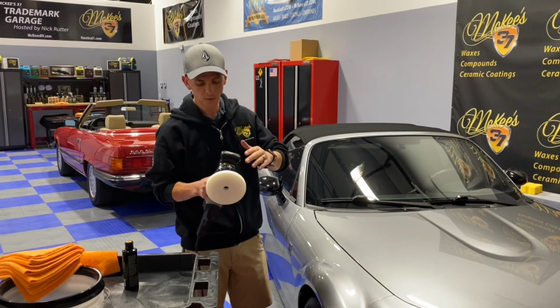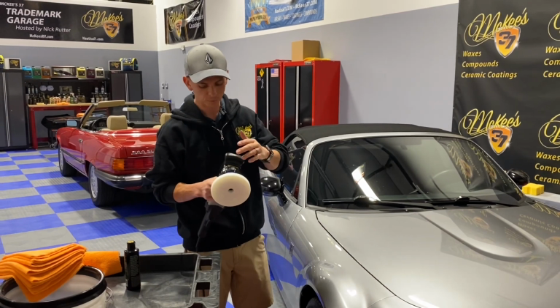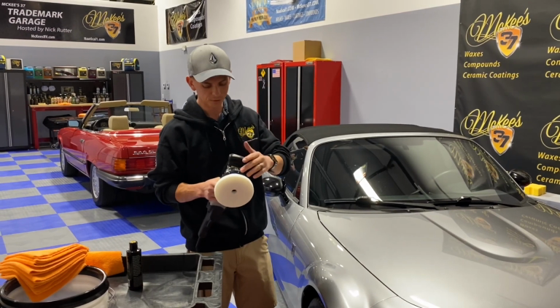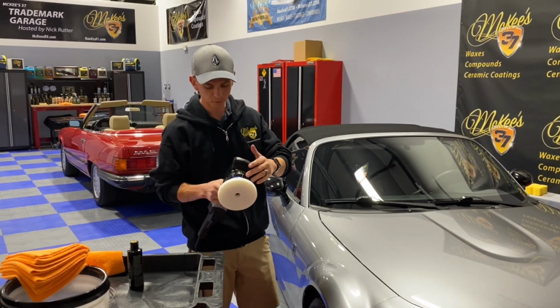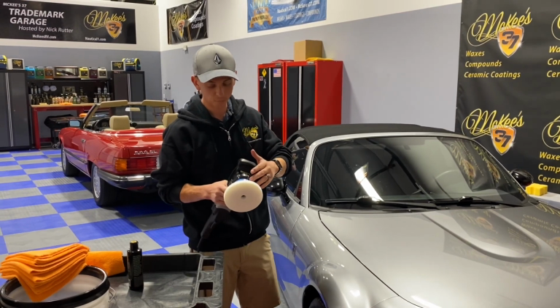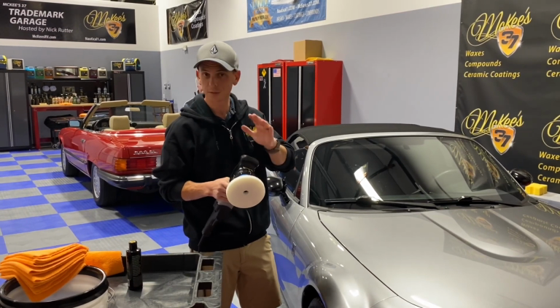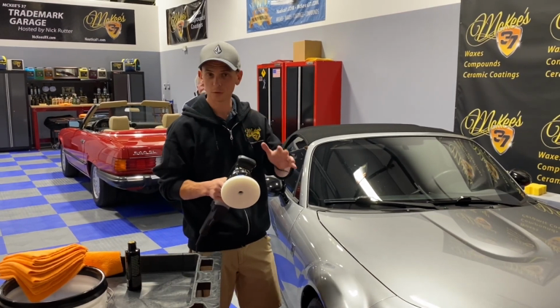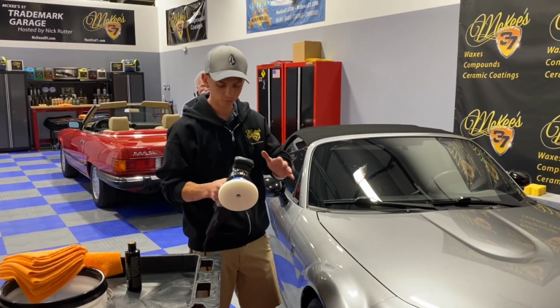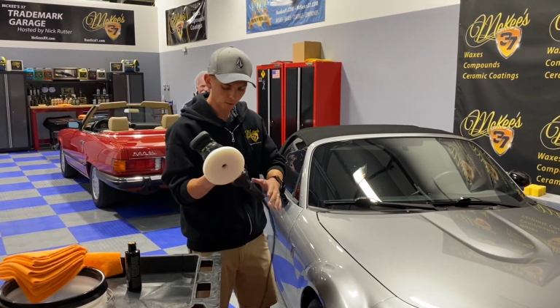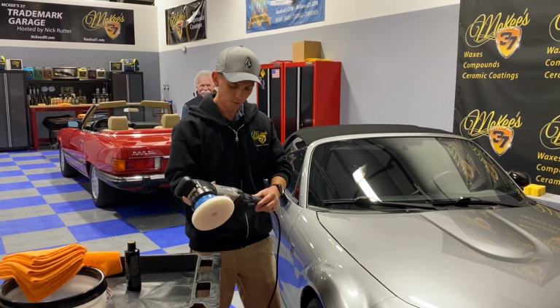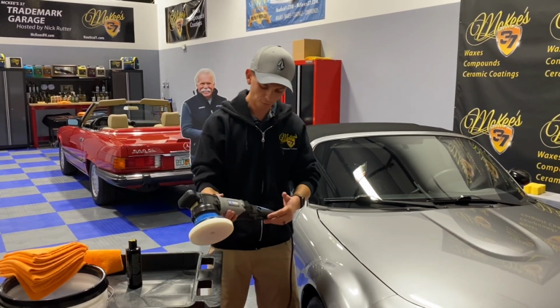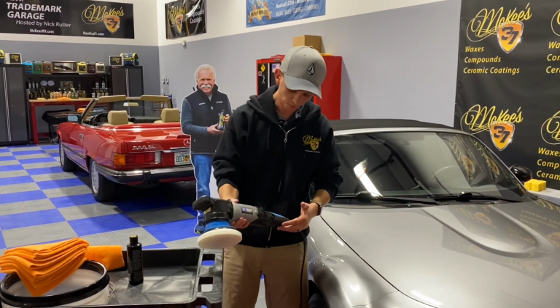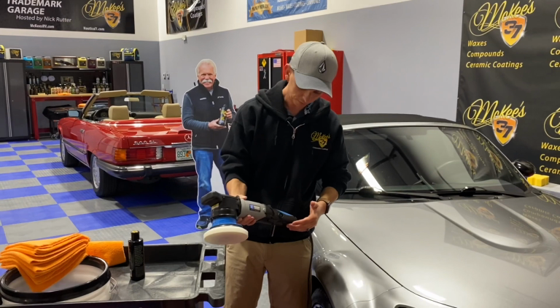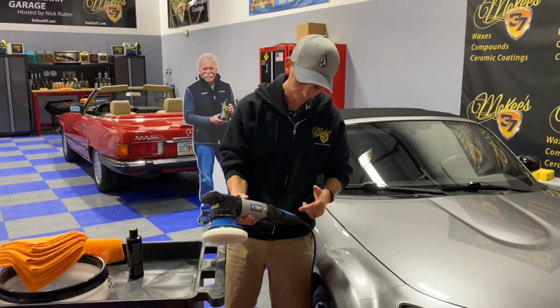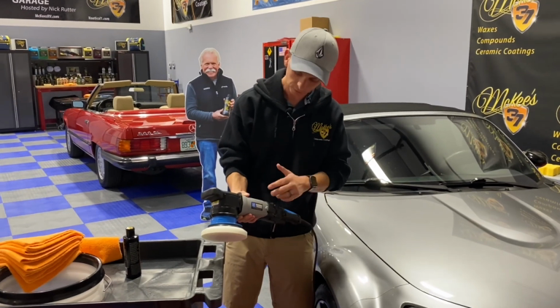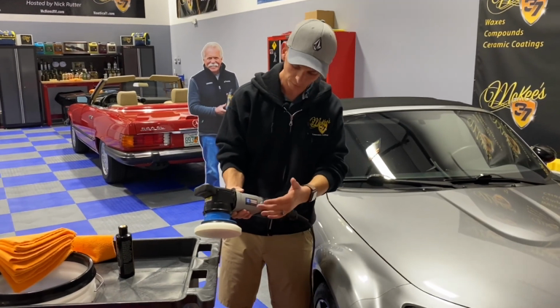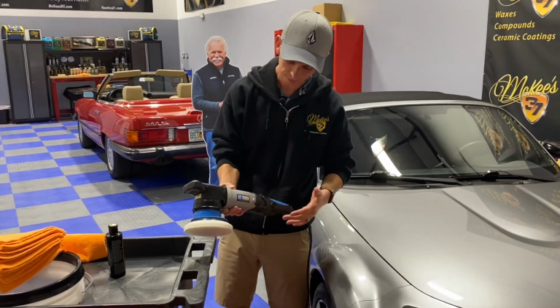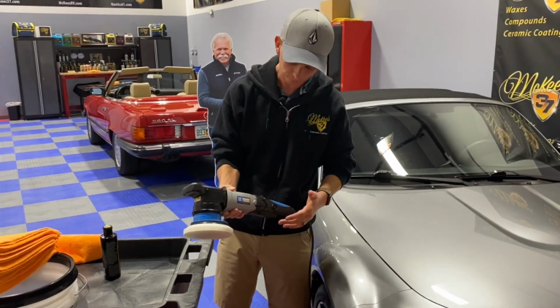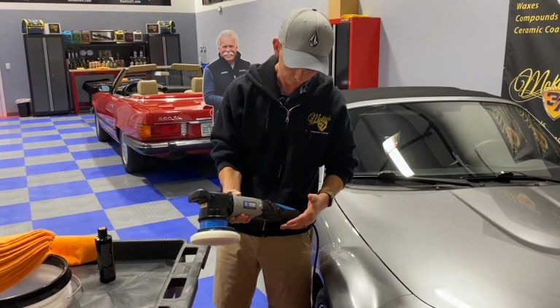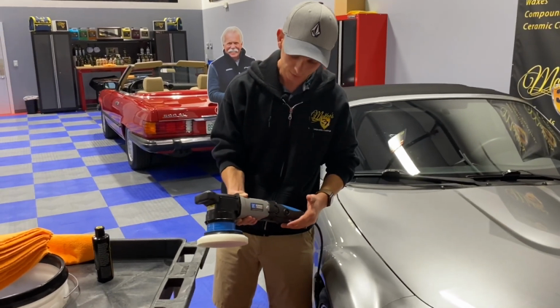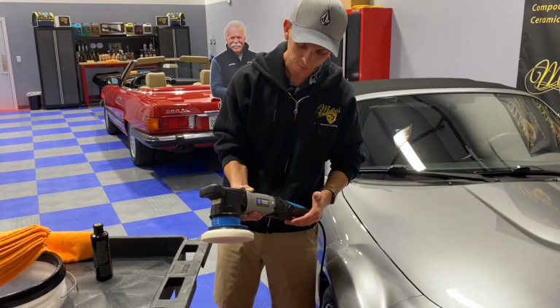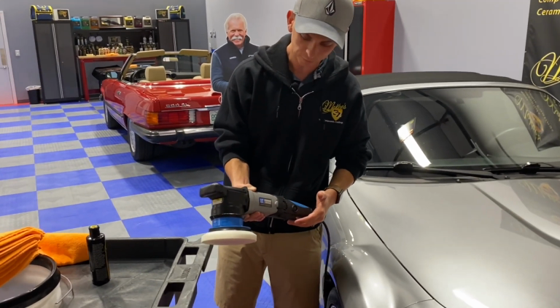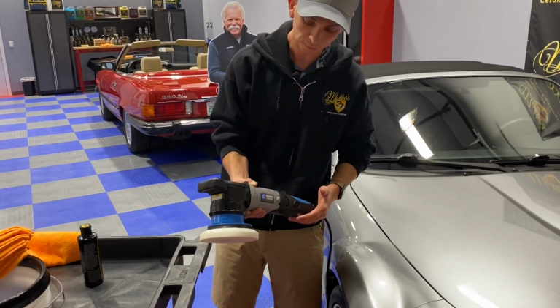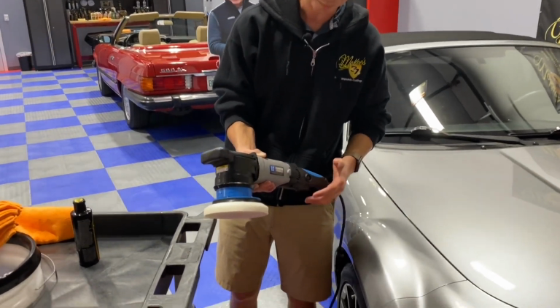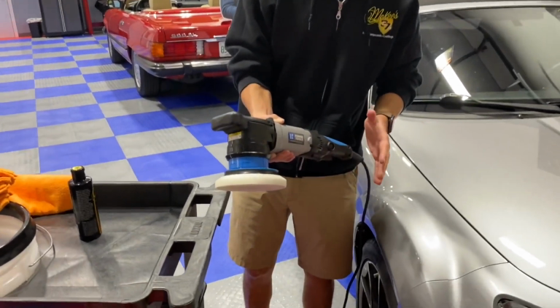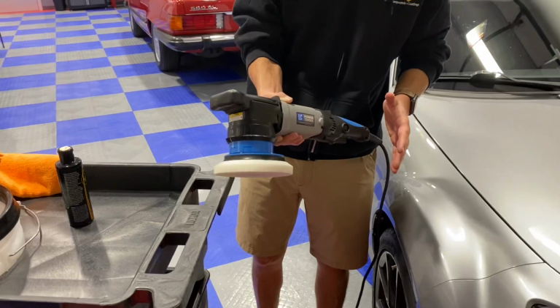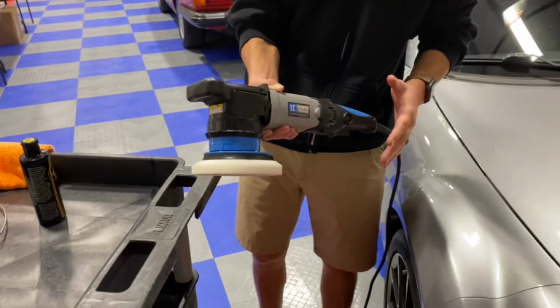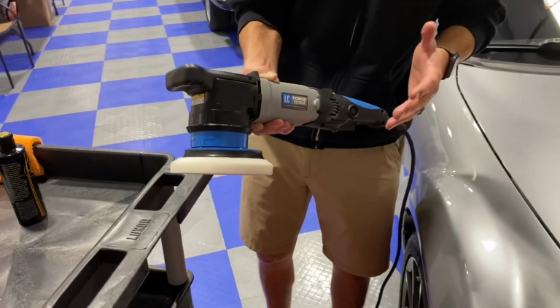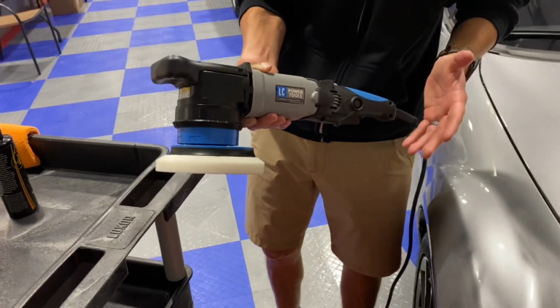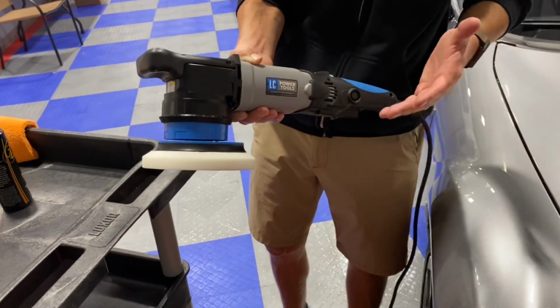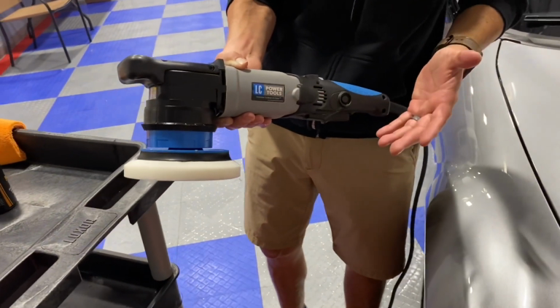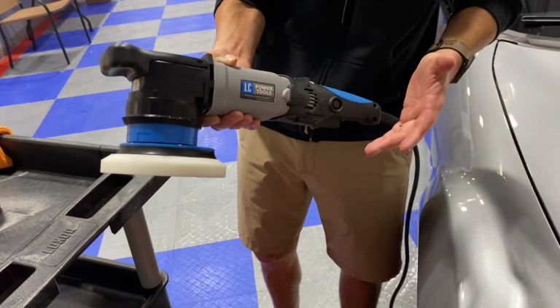They spent years developing this tool. It's their first power tool. You can tell from the ergonomic design and the way everything is laid out that it was absolutely developed by detailers for detailers, enthusiasts, and beginners.